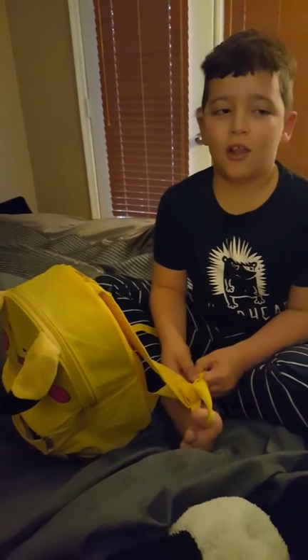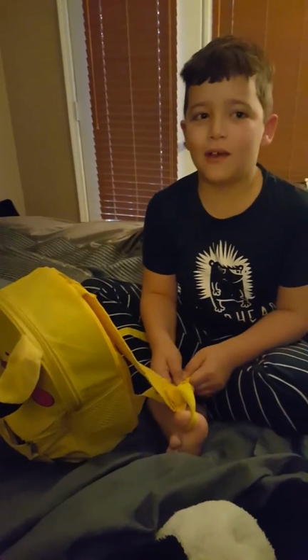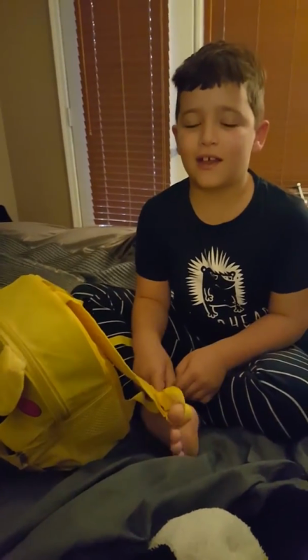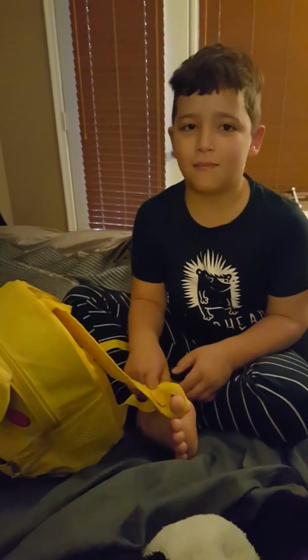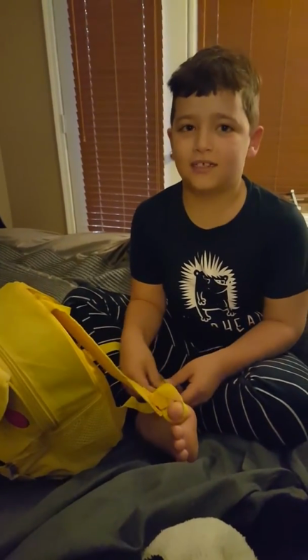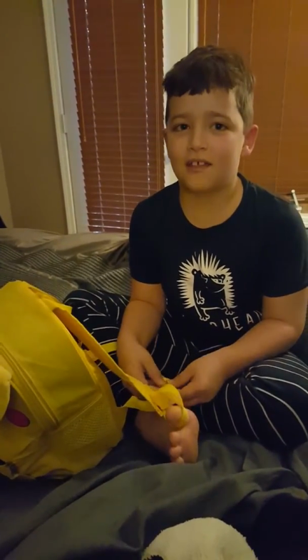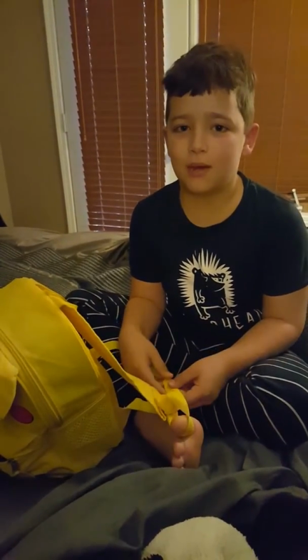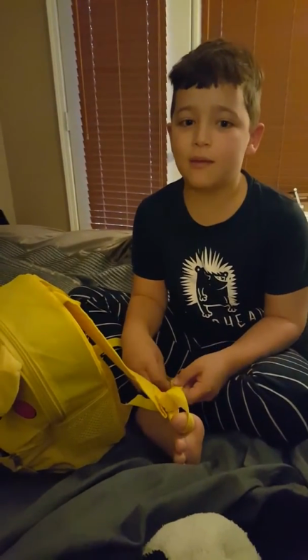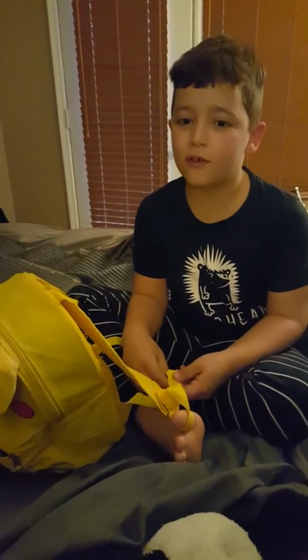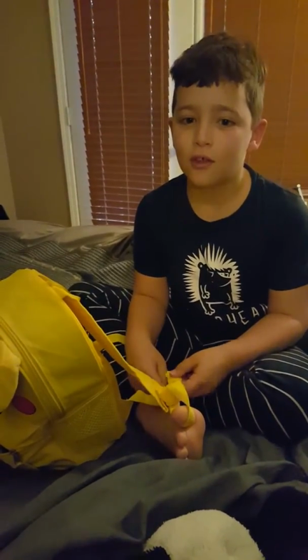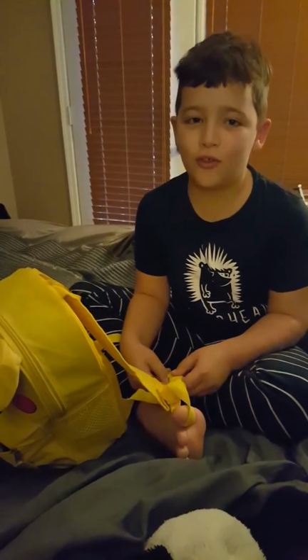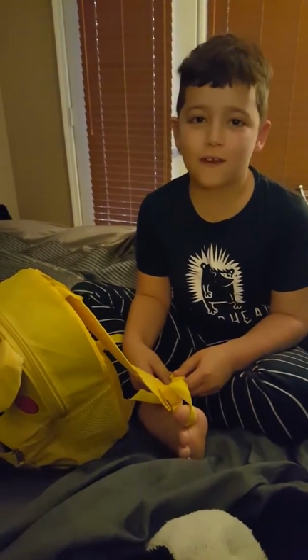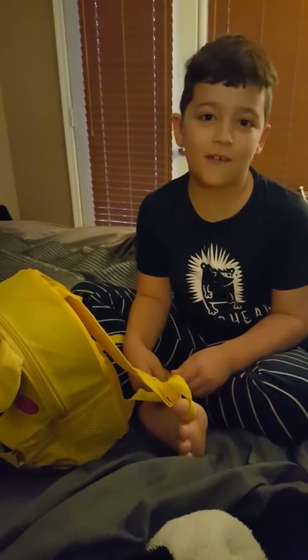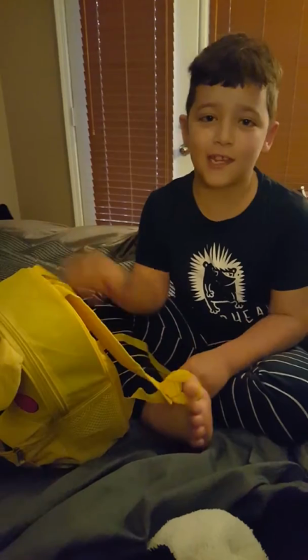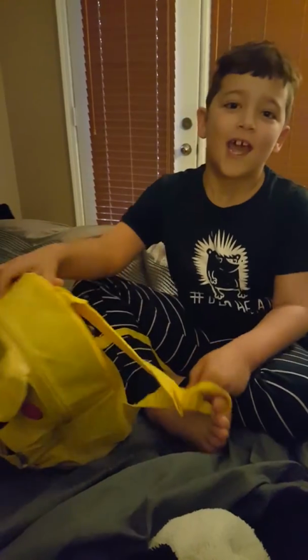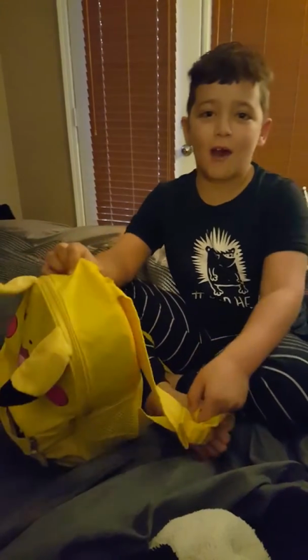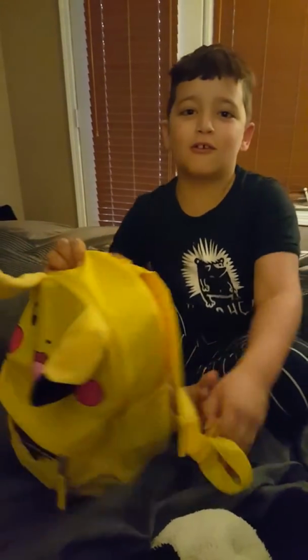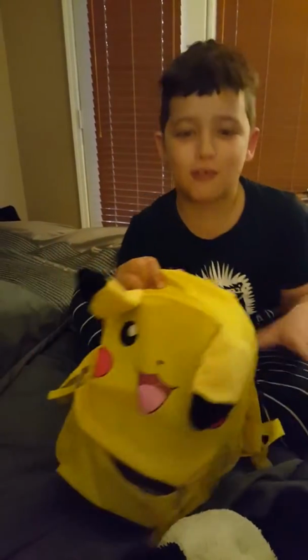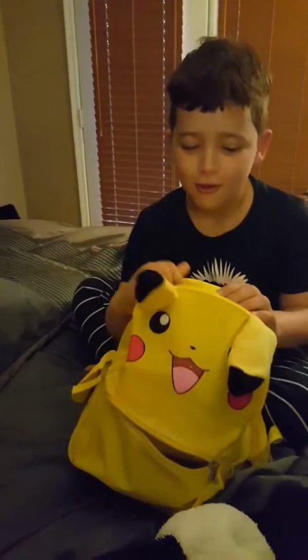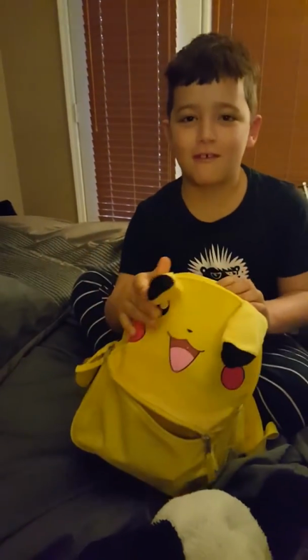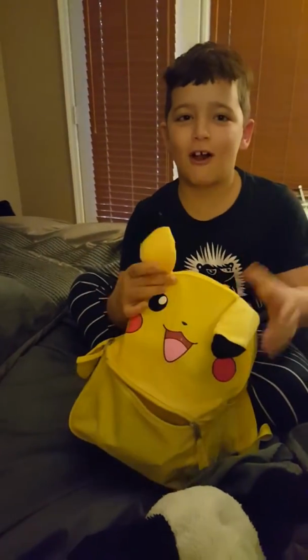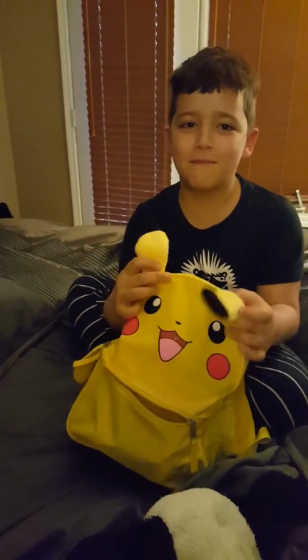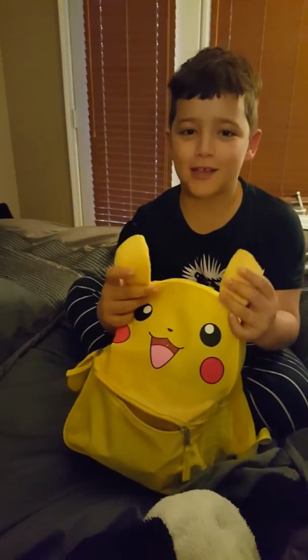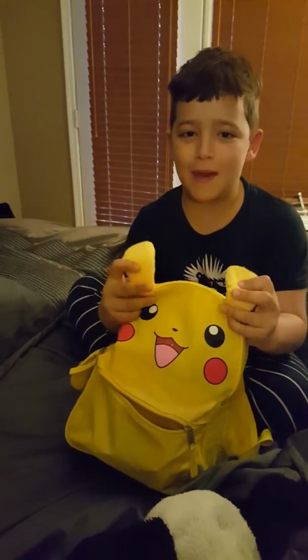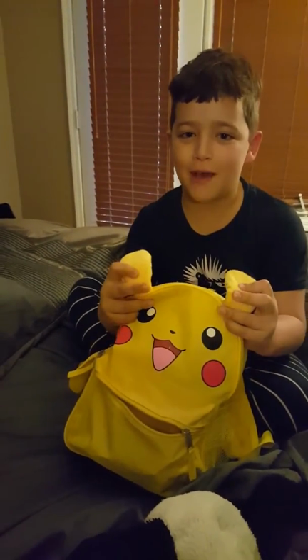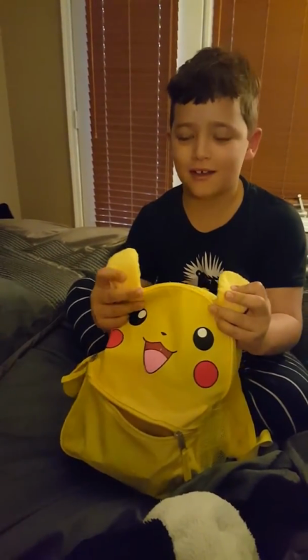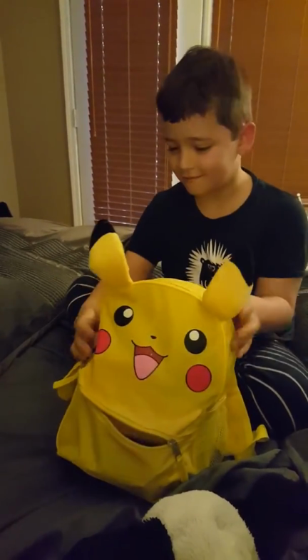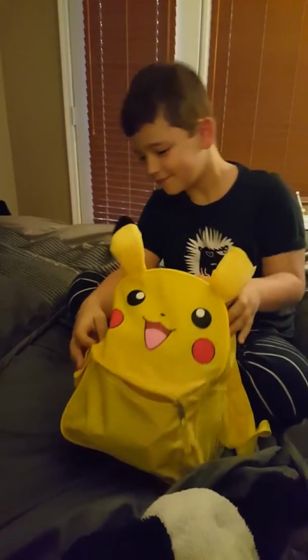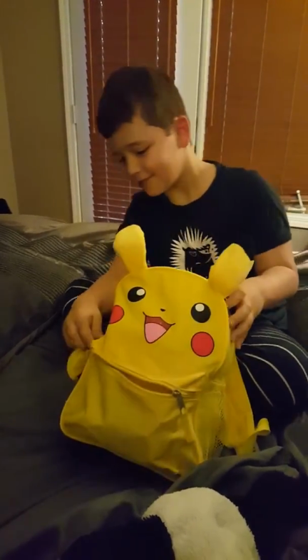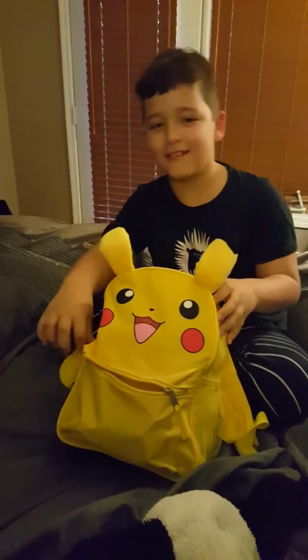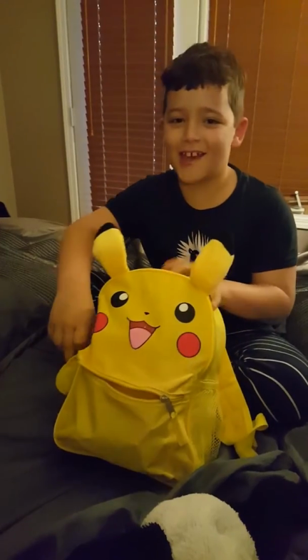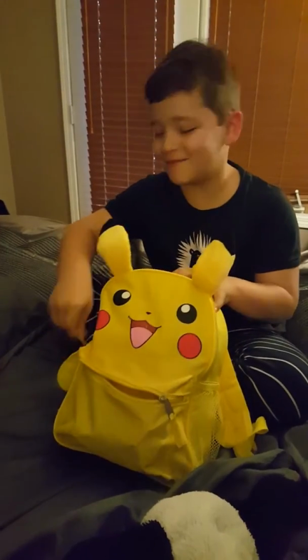Hello, it's Max and it's Monday May 1st 2017, and now we're going to show this awesome Pikachu backpack. Let's get opening.